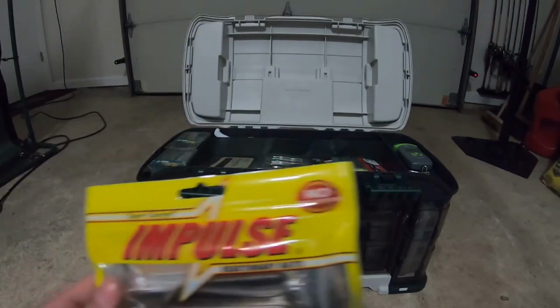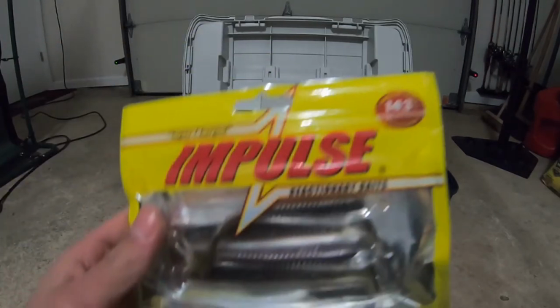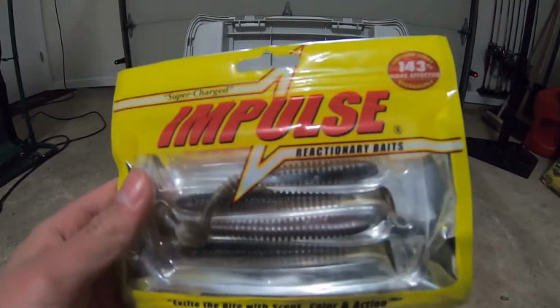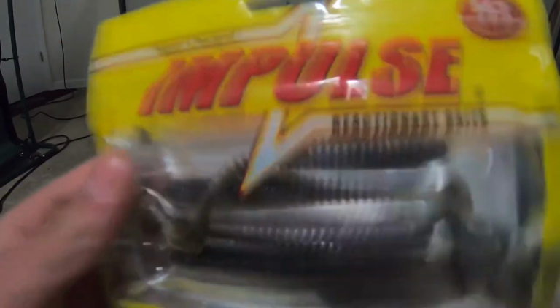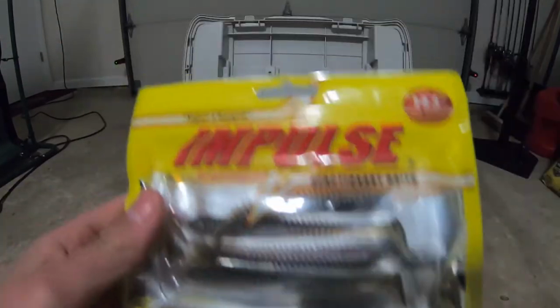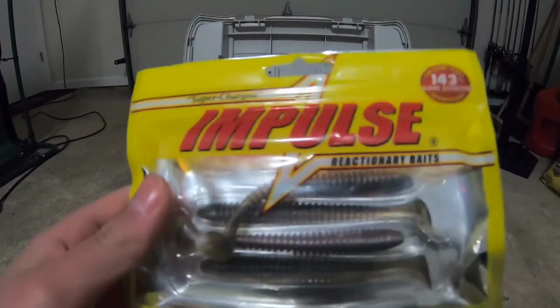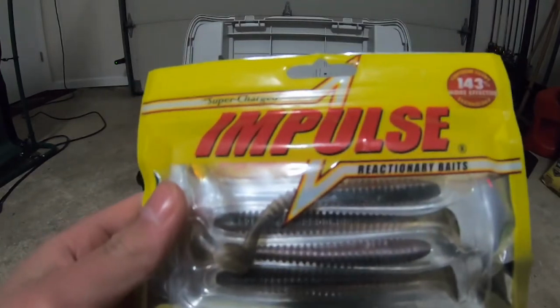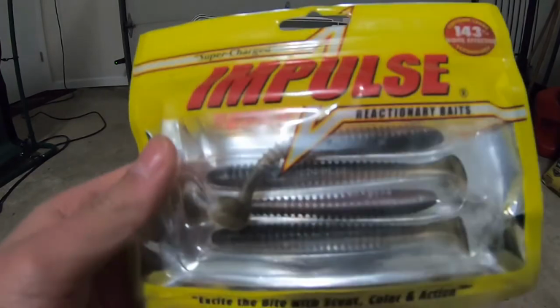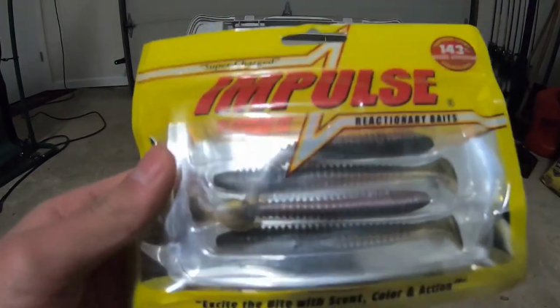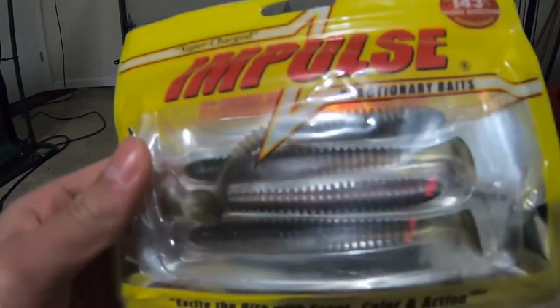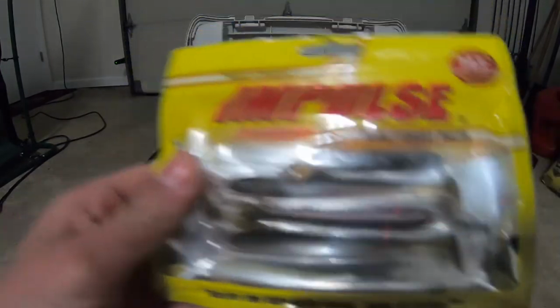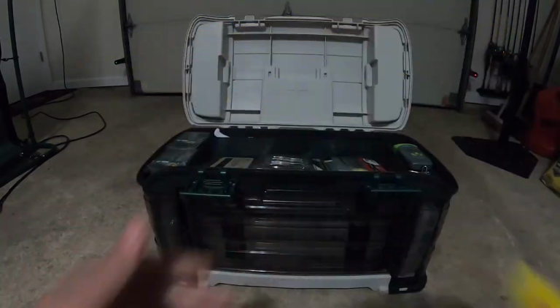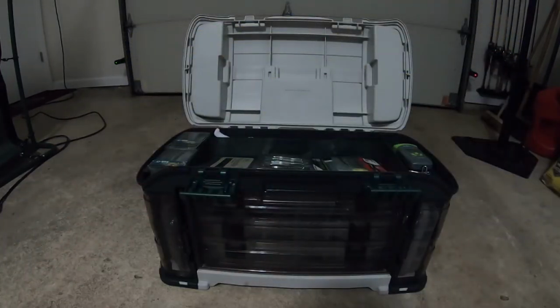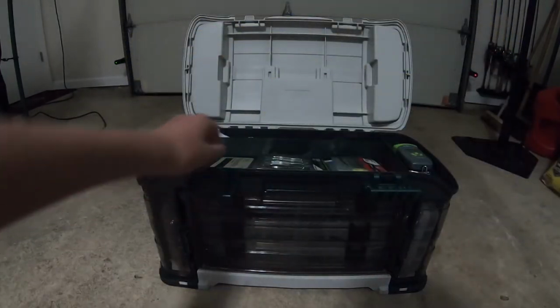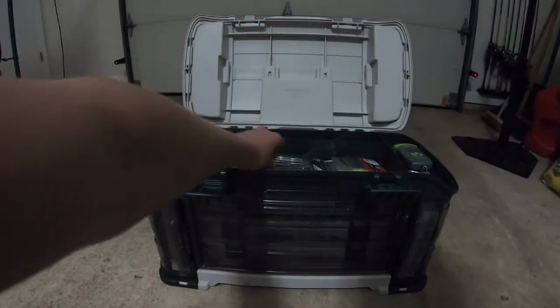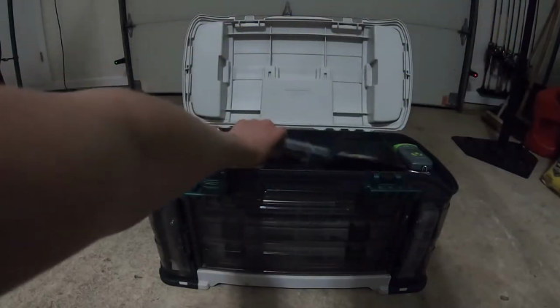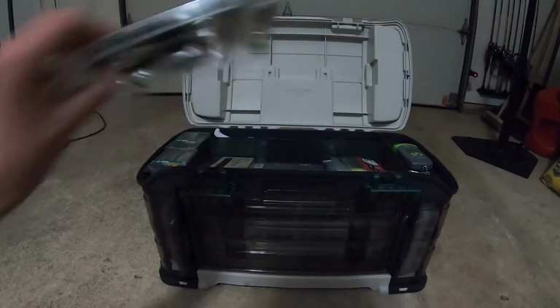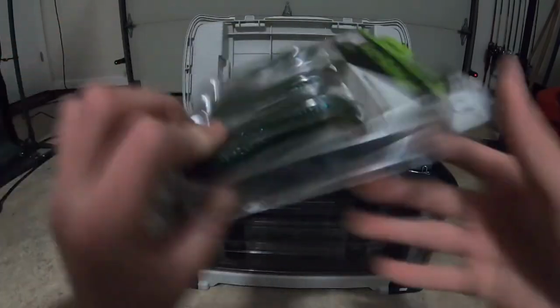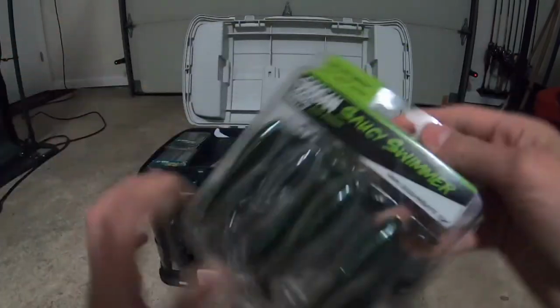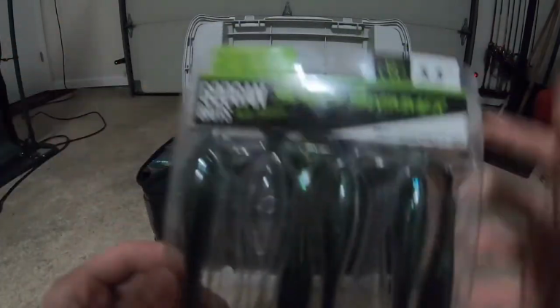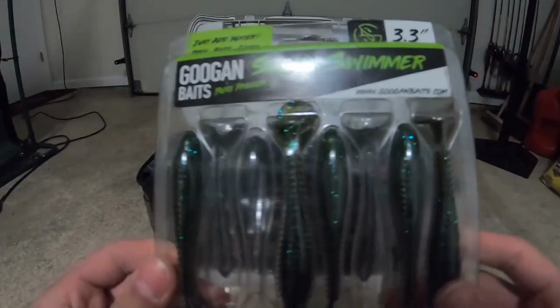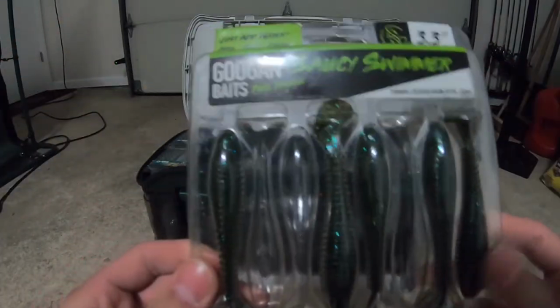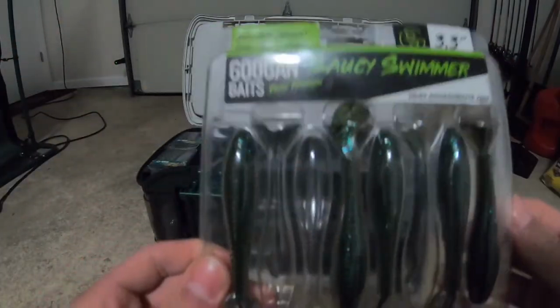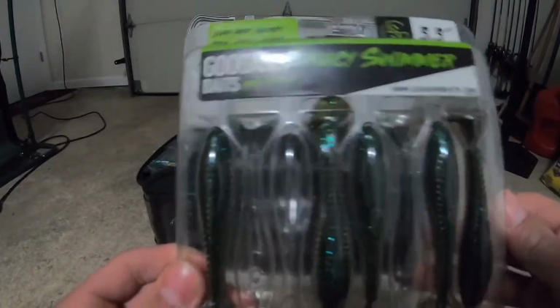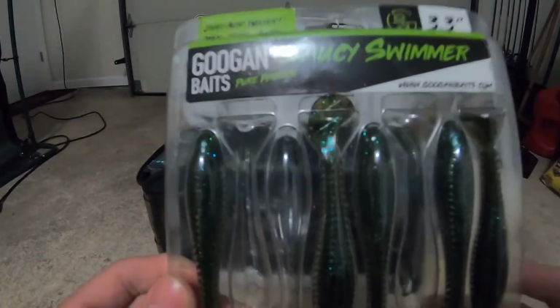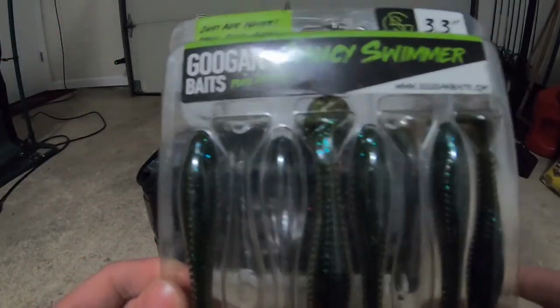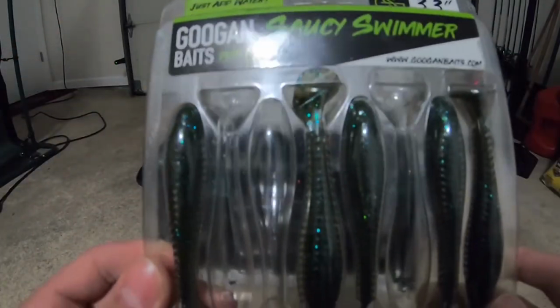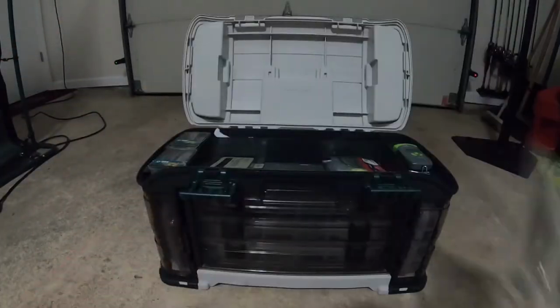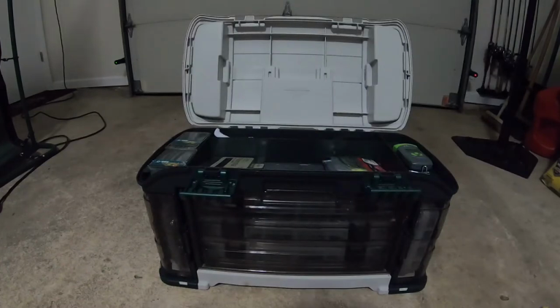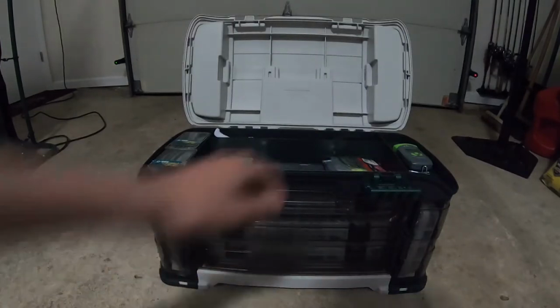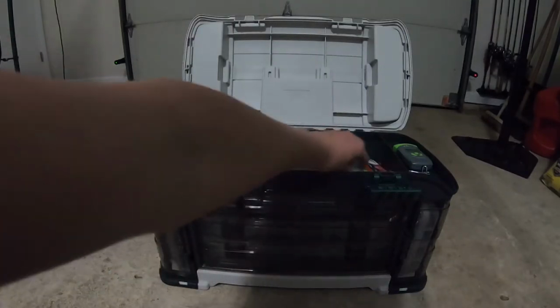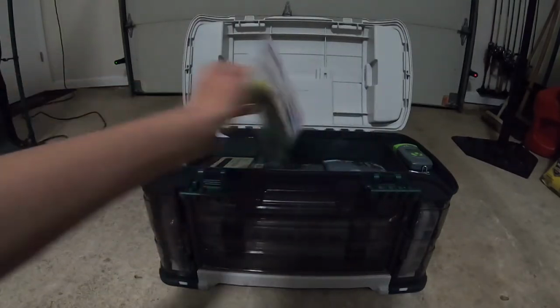This also came in a mystery tackle box. Dad caught a catfish on one of these — Impulse swim baits in a normal swim bait color. This came from a Mondo kit — Googan Baits Saucy Swimmers in green pumpkin, 3.3 inches. I like those a lot.